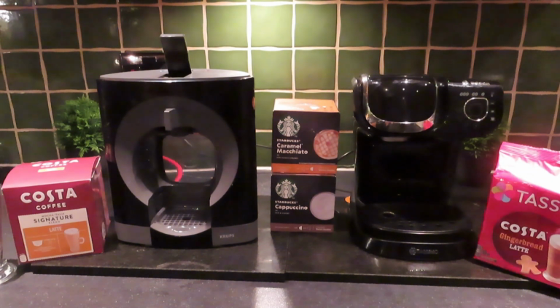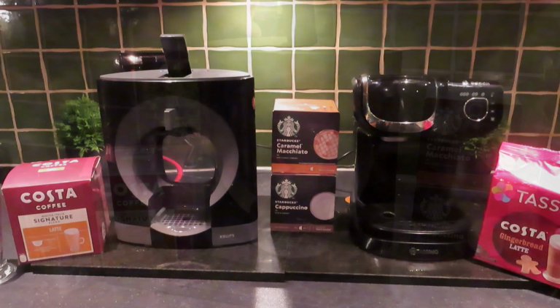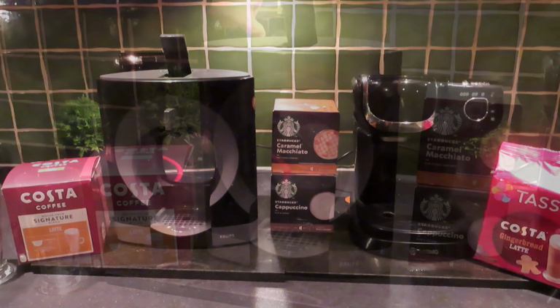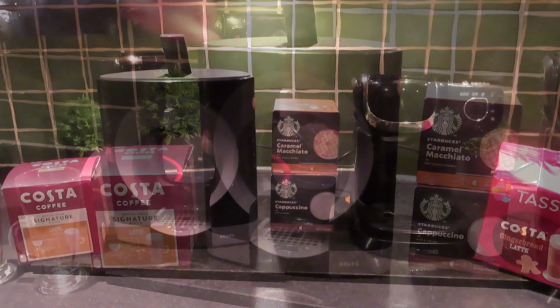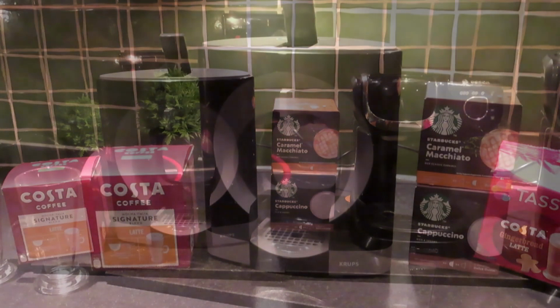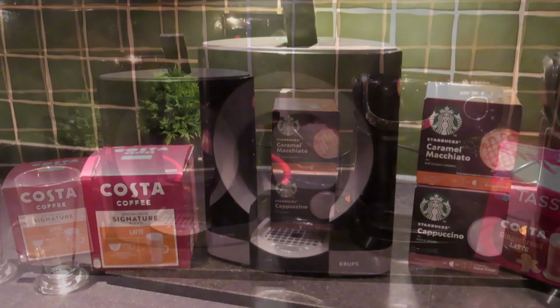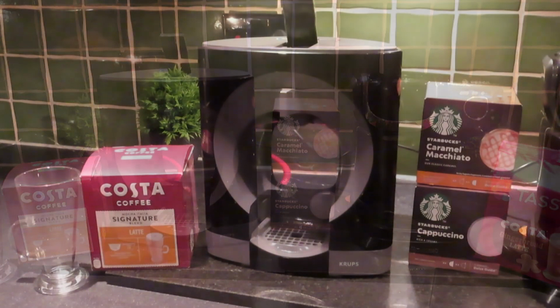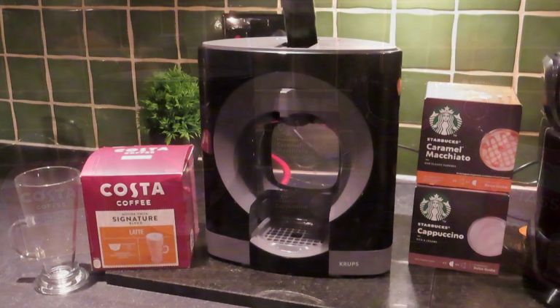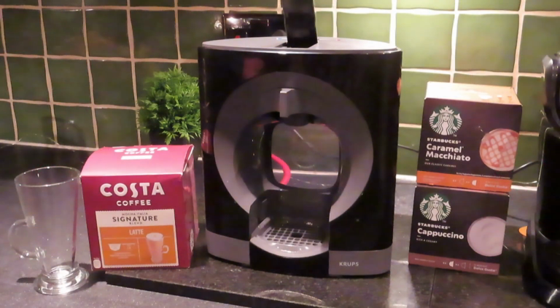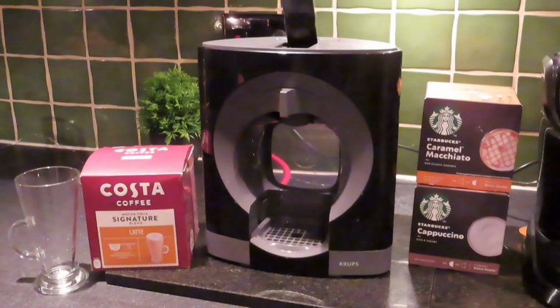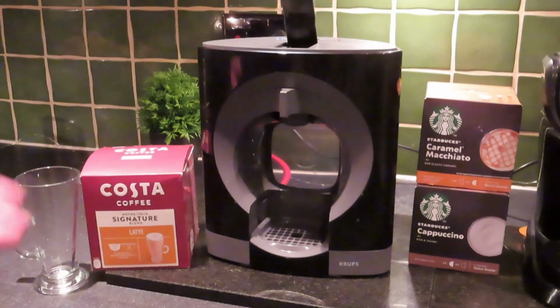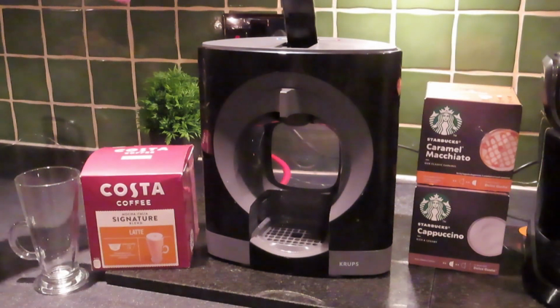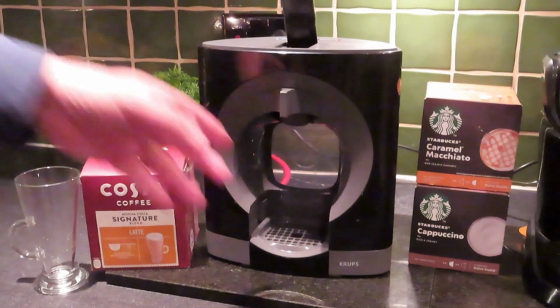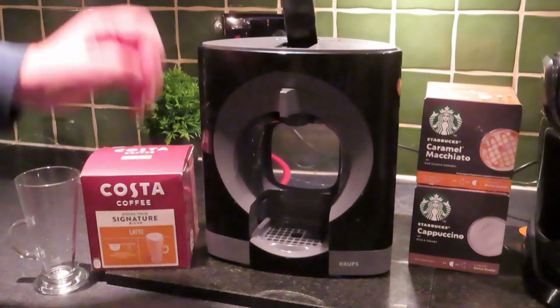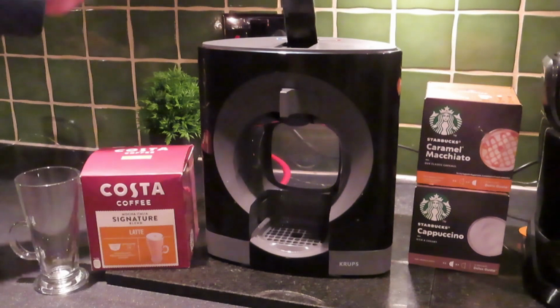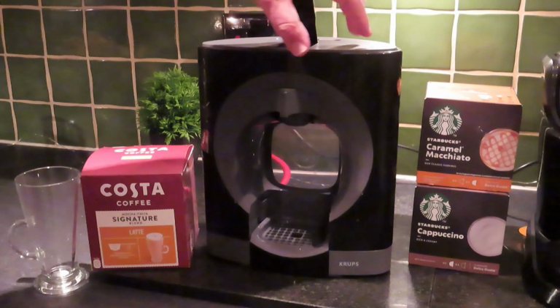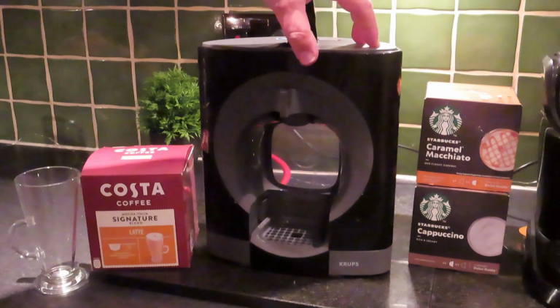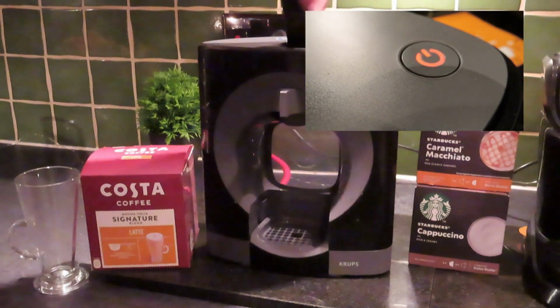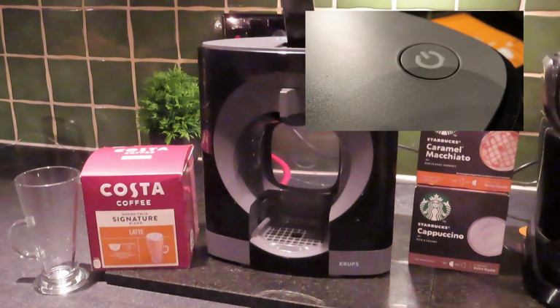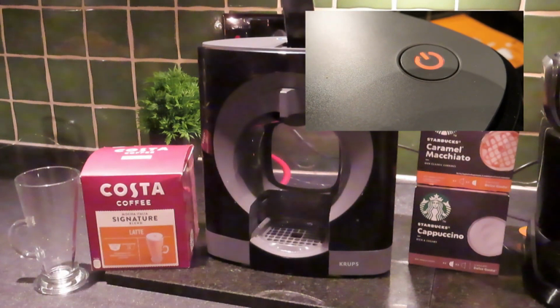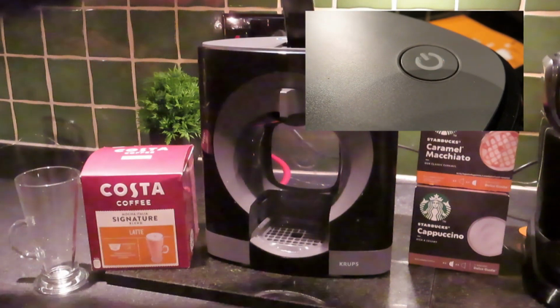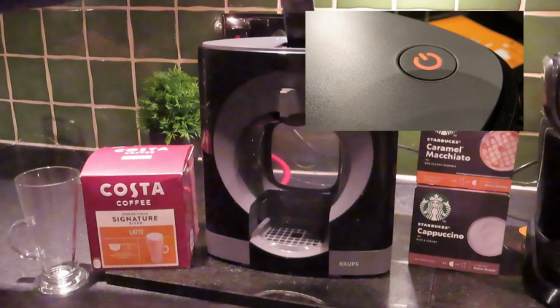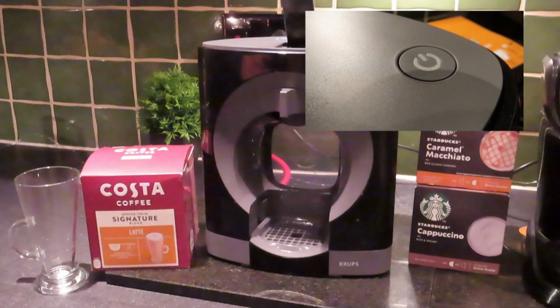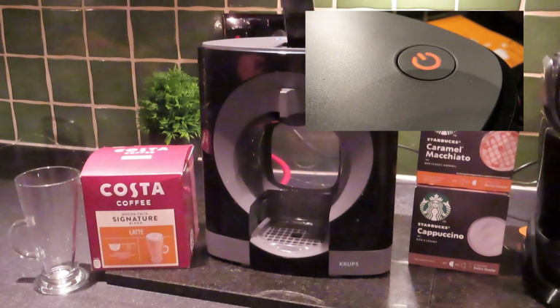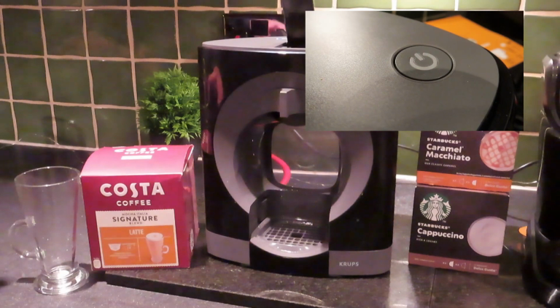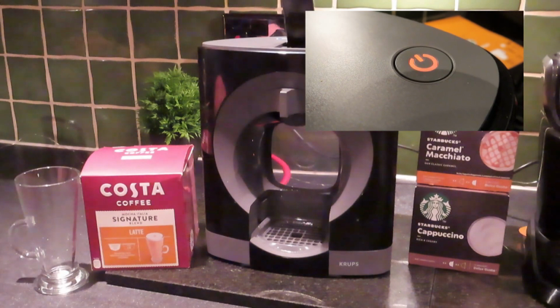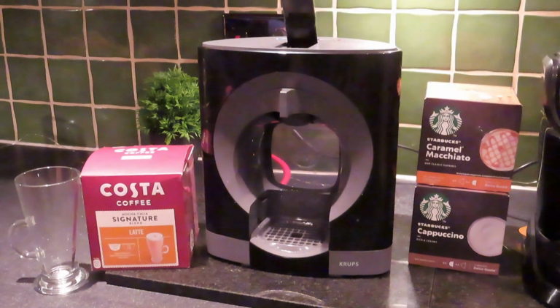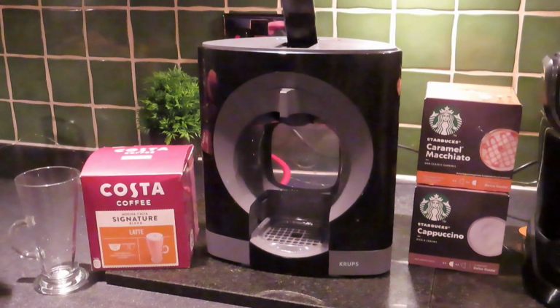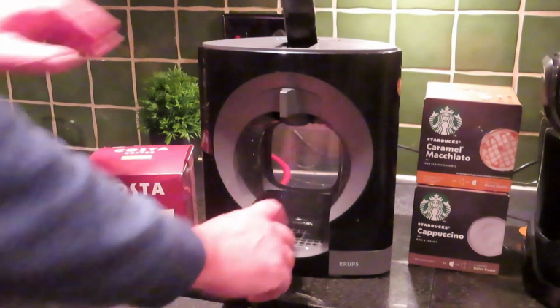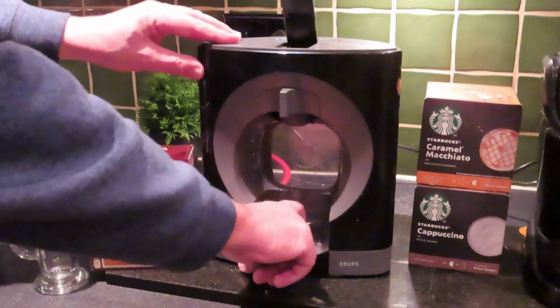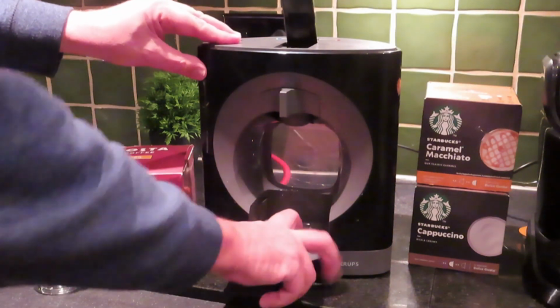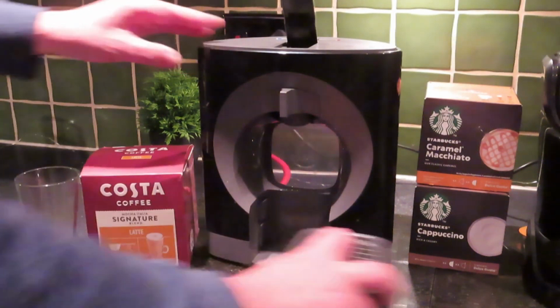The first thing you have to do — as long as you've put your water in and plugged the machine in — is push the button, which goes red, and we're just waiting for the coffee to warm up. Because we're doing a latte, we're going to take out that tray and put a nice big glass in there.